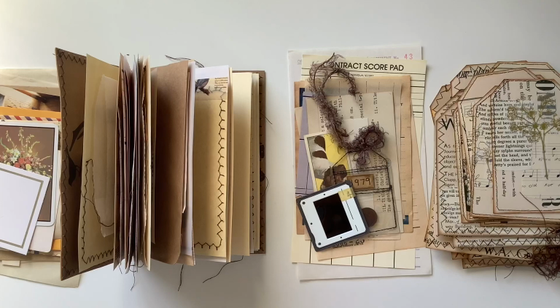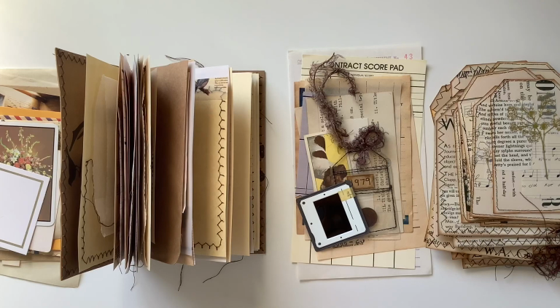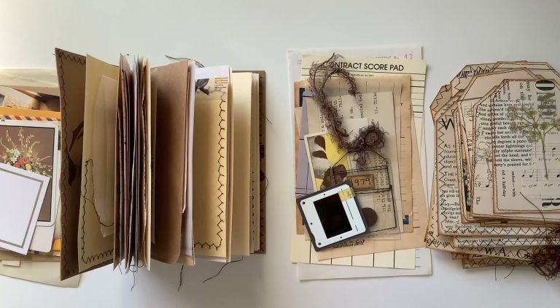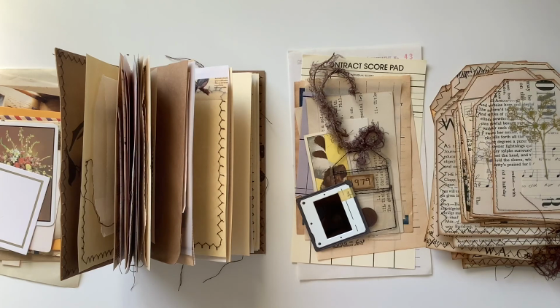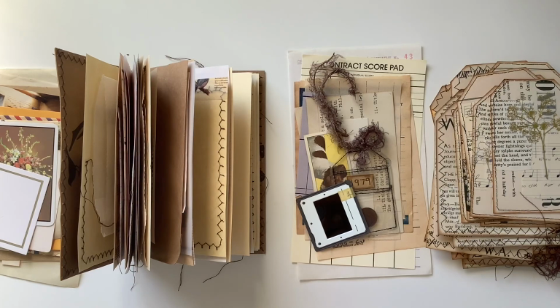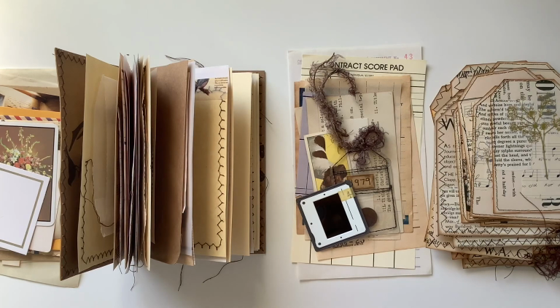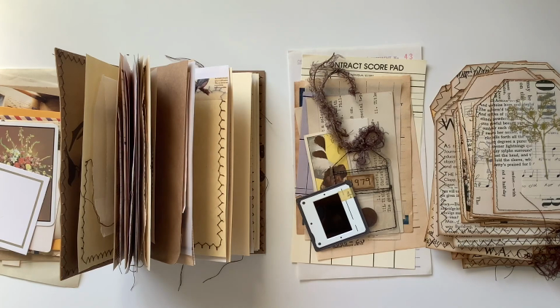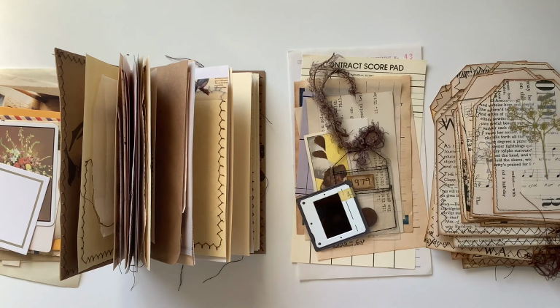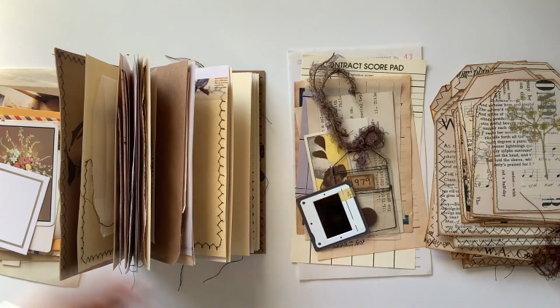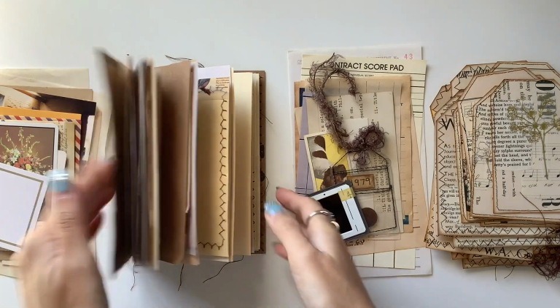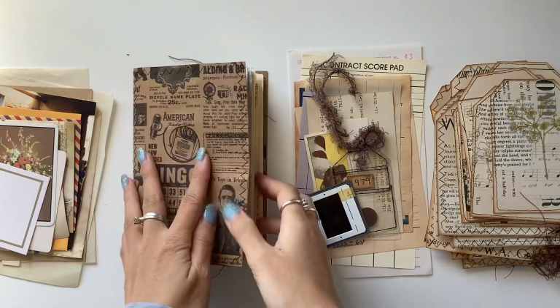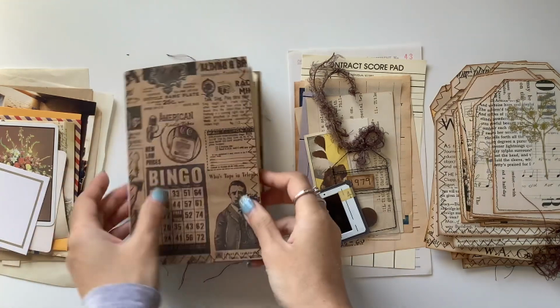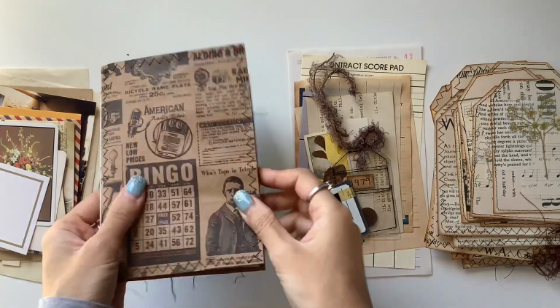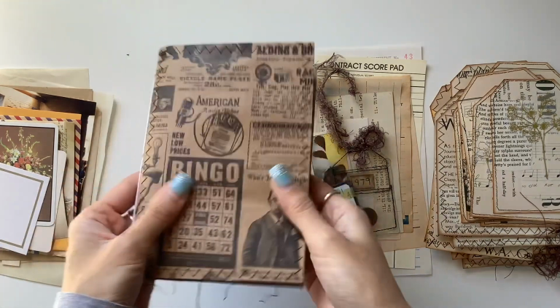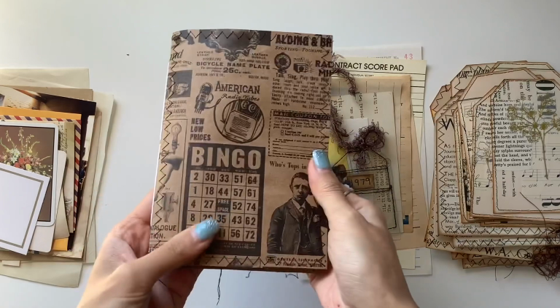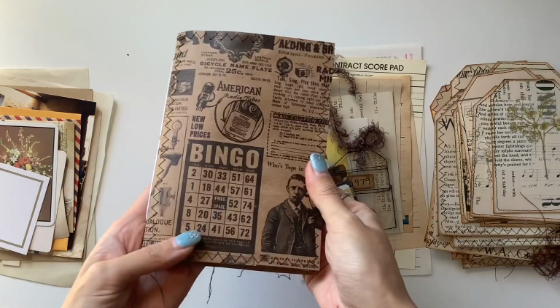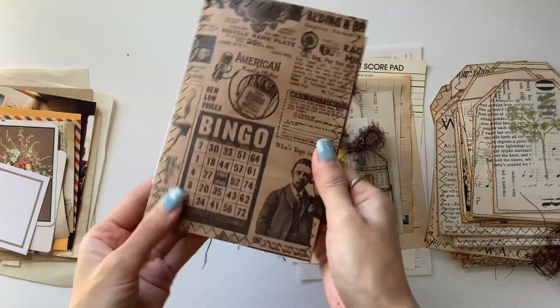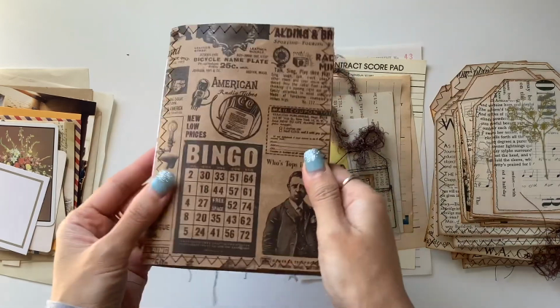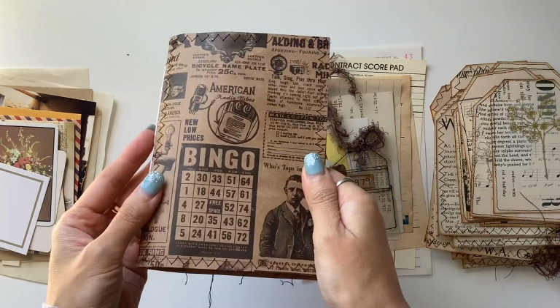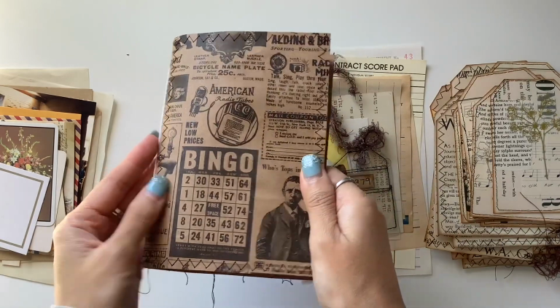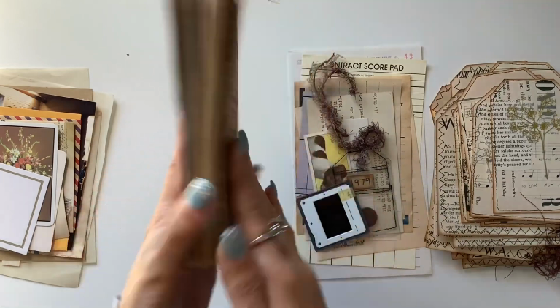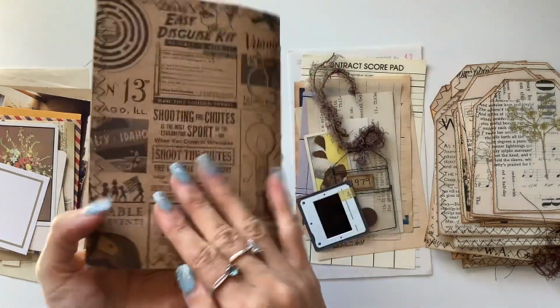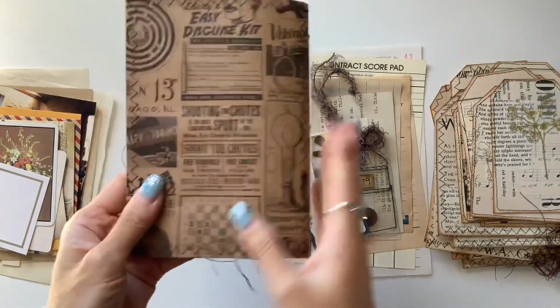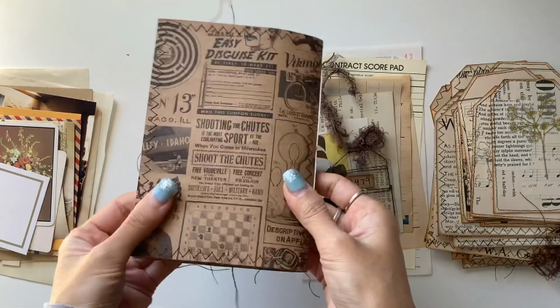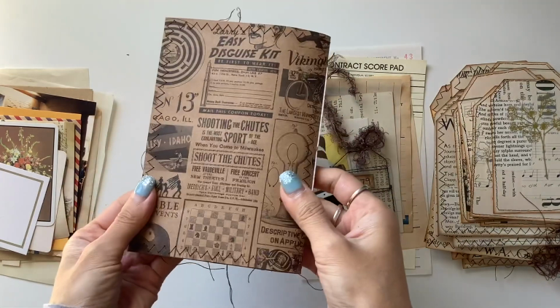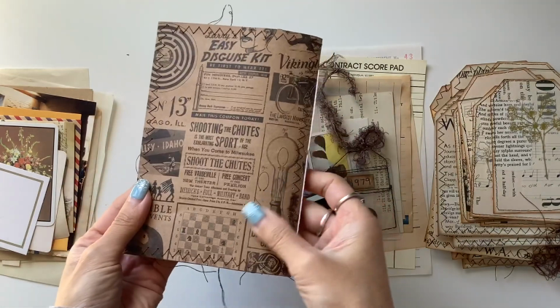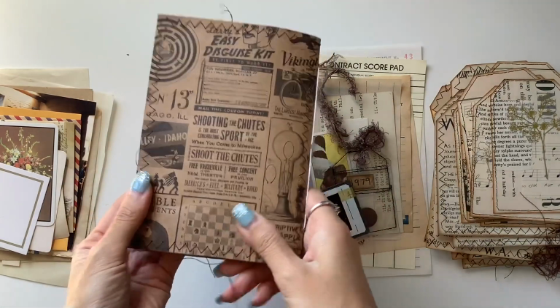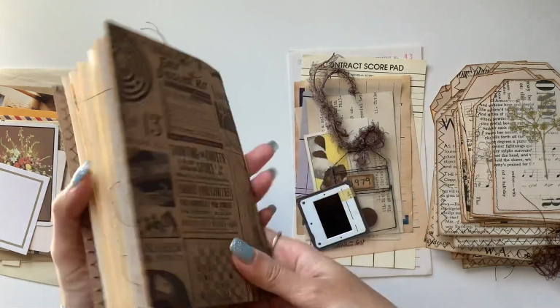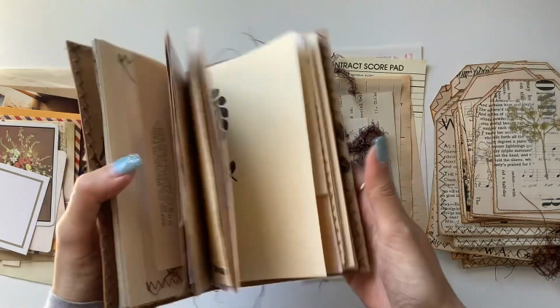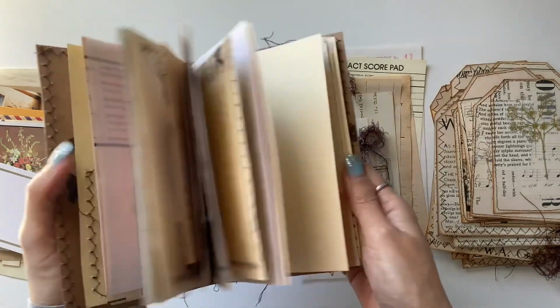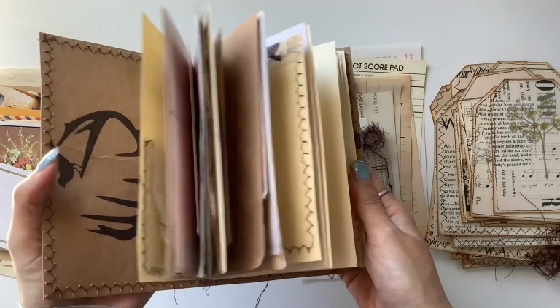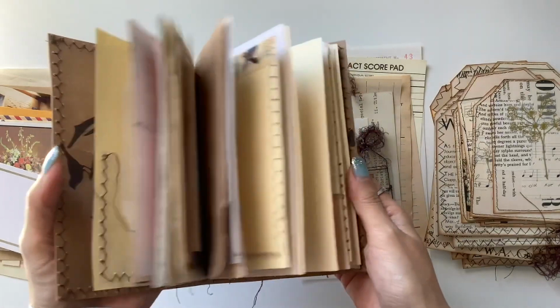Hi everyone, I'm JD from Willowbound Journals. Welcome back to my channel. I've lost track of which part we're up to, but this is a video series making a journal out of a paper bag.